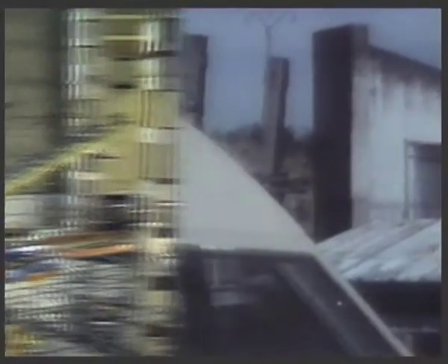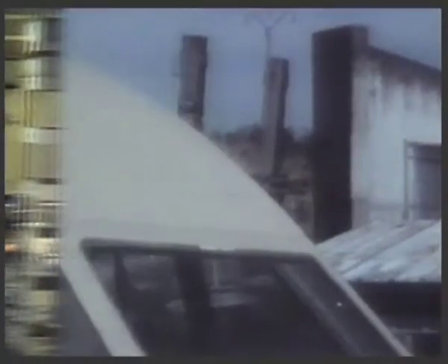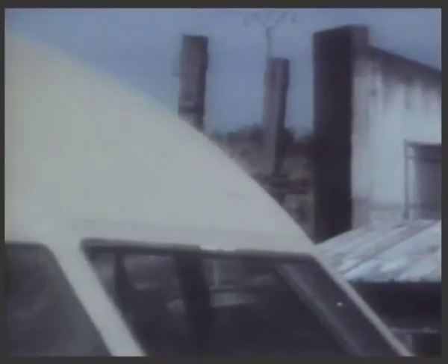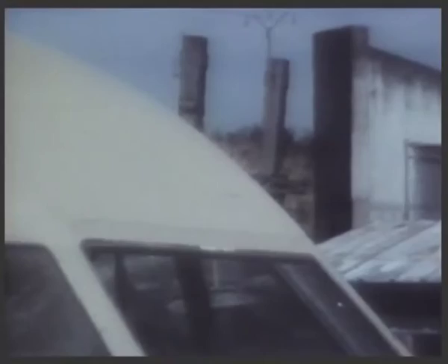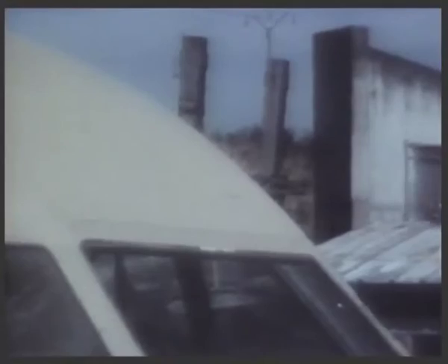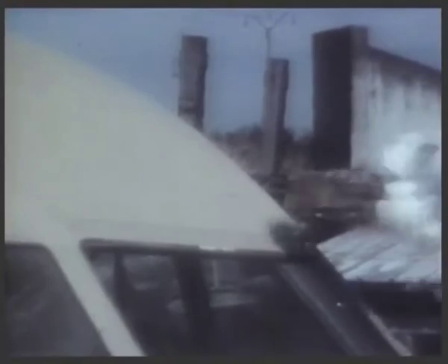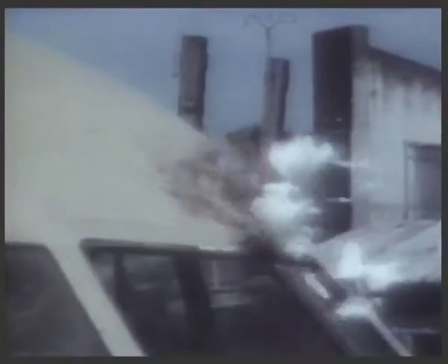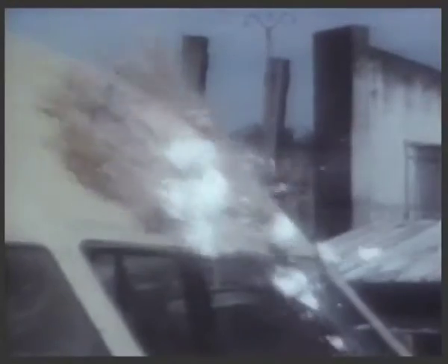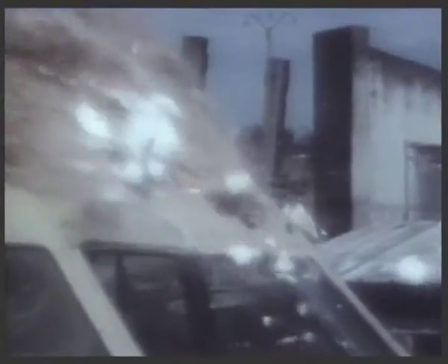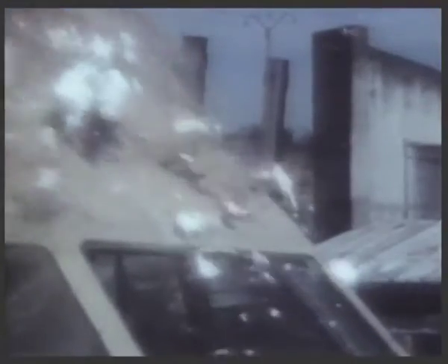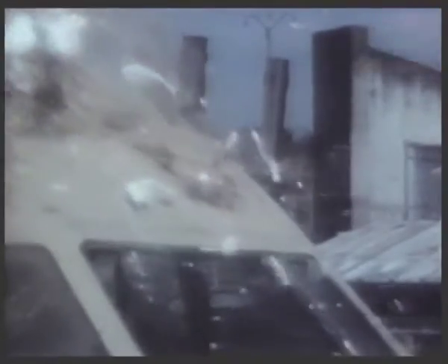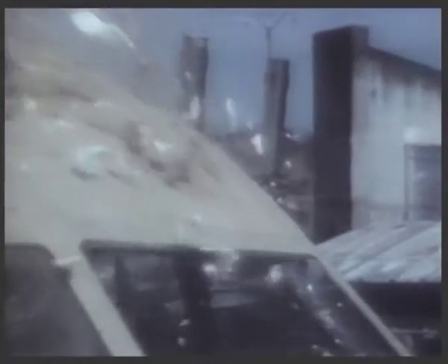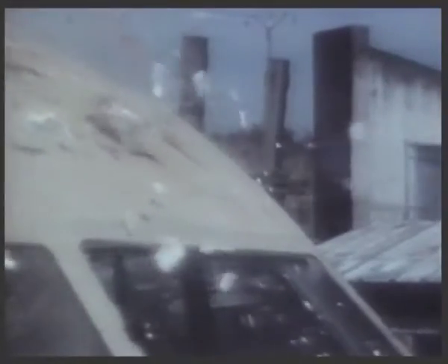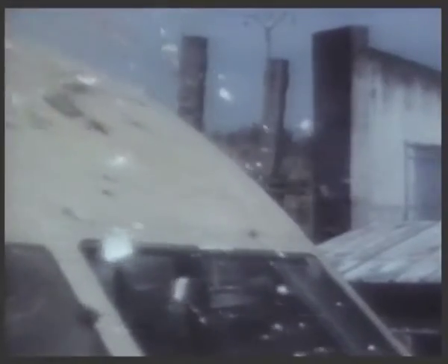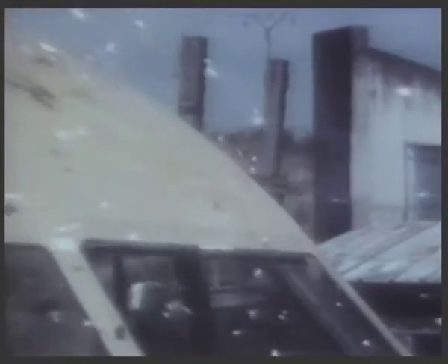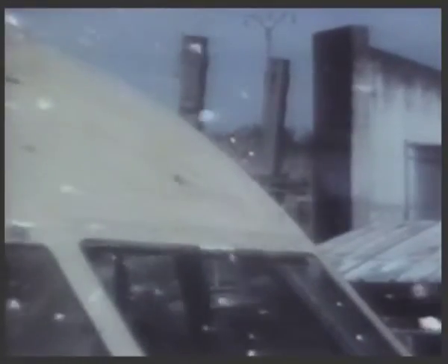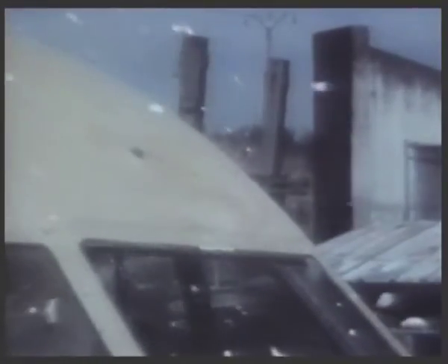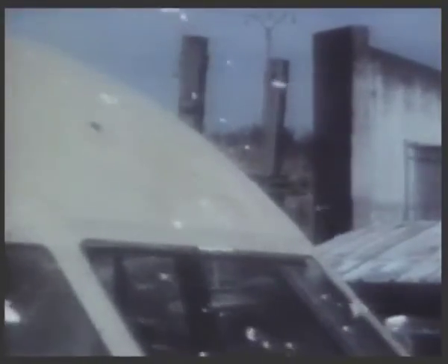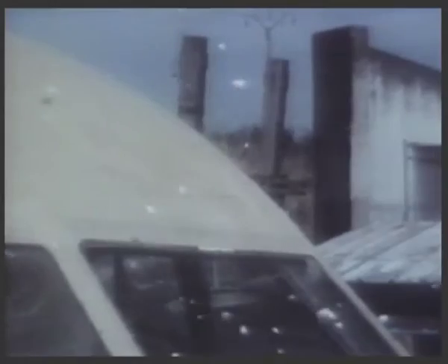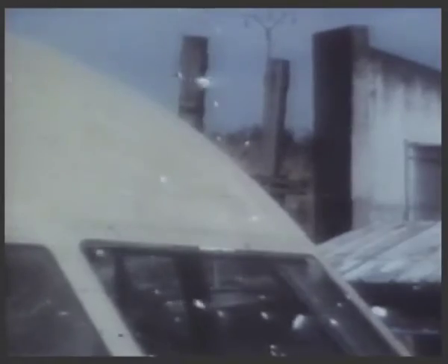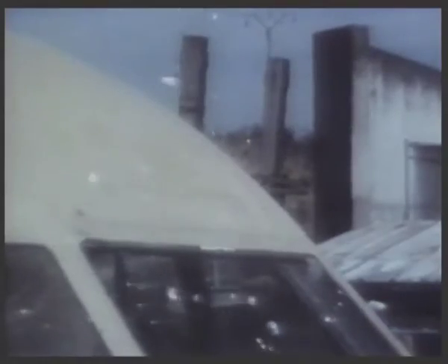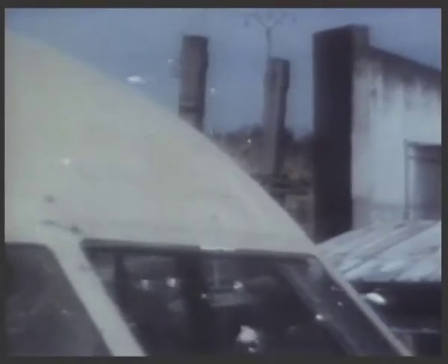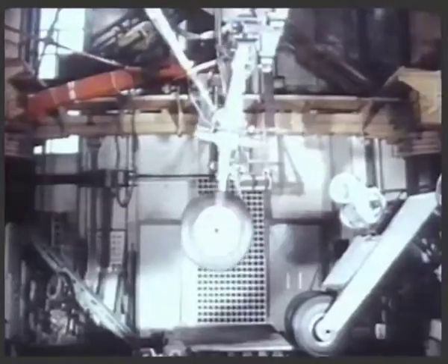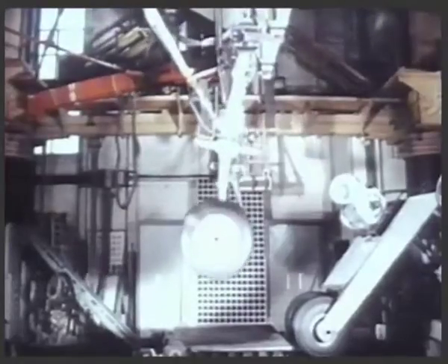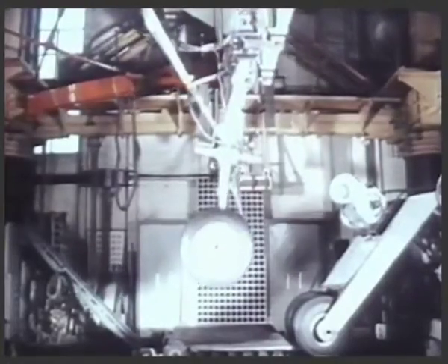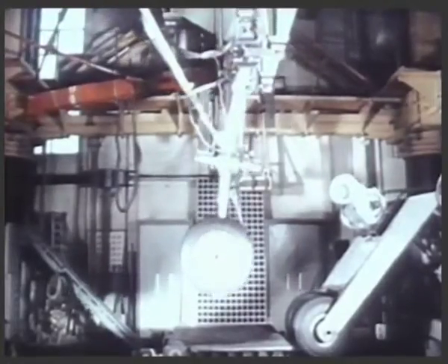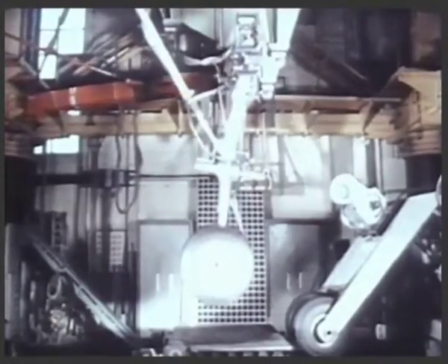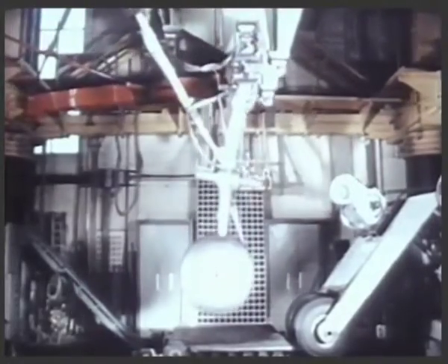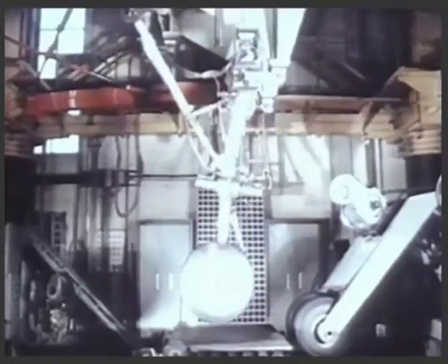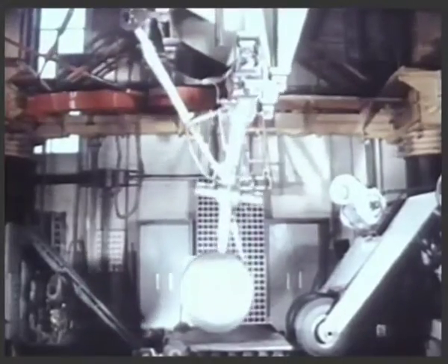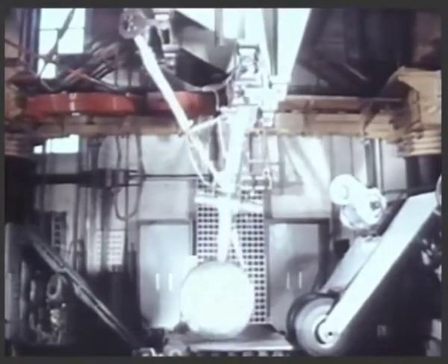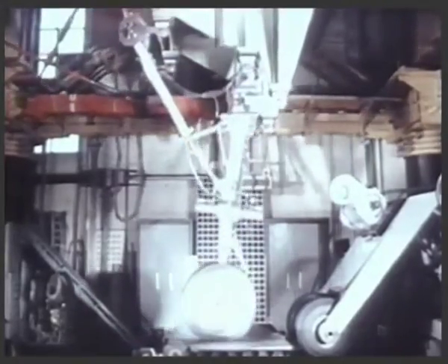The impact of ice, hail or birds is rigorously simulated. The wear and tear on landing gear is exaggerated.